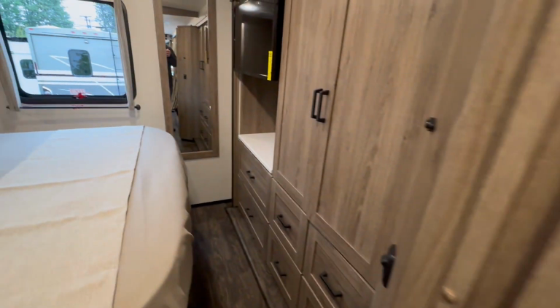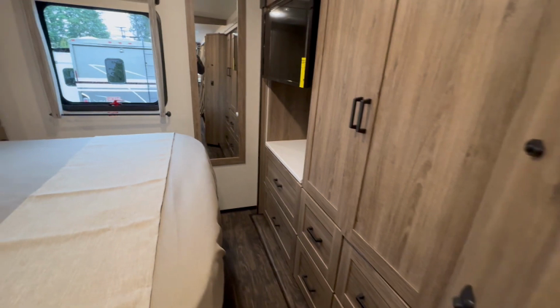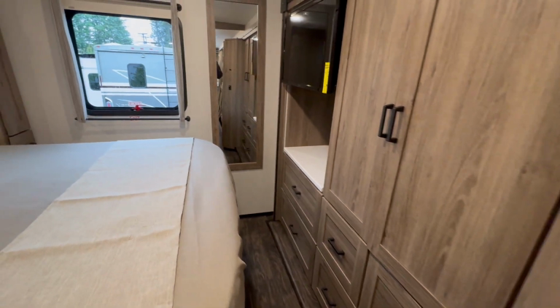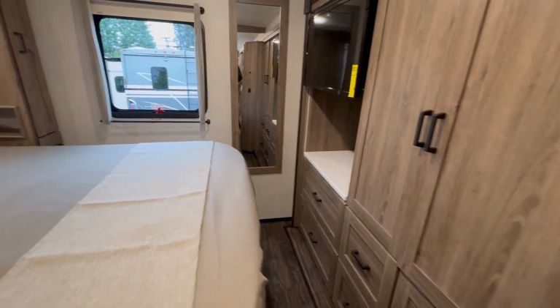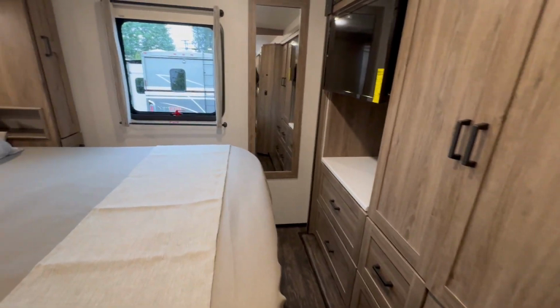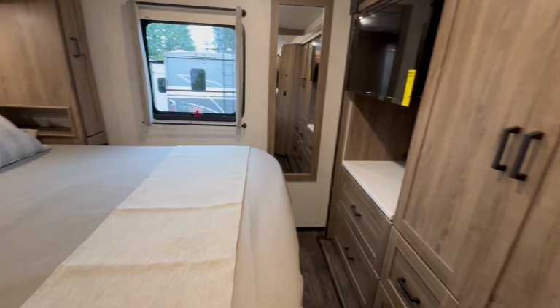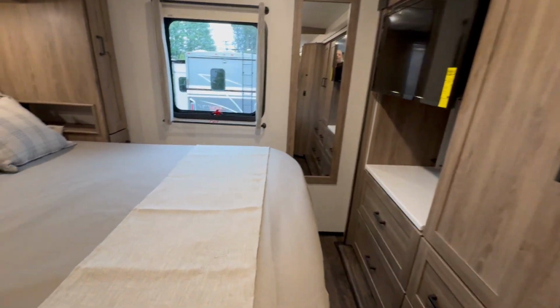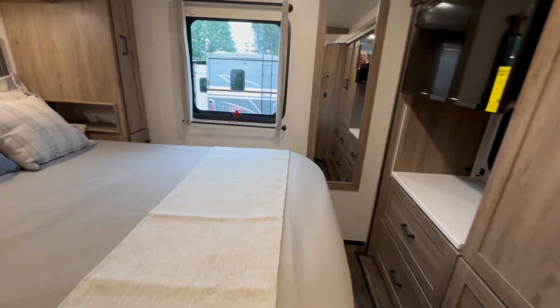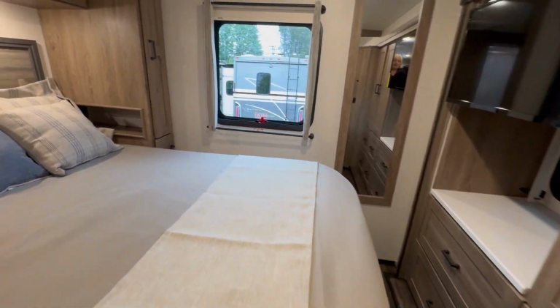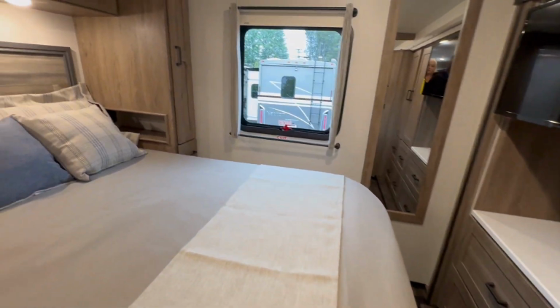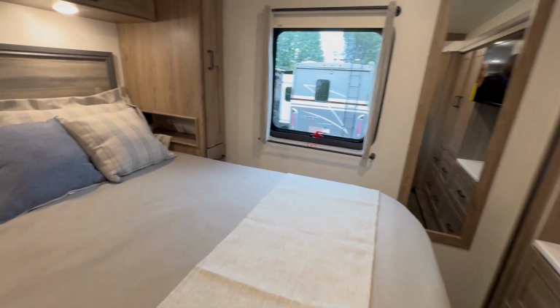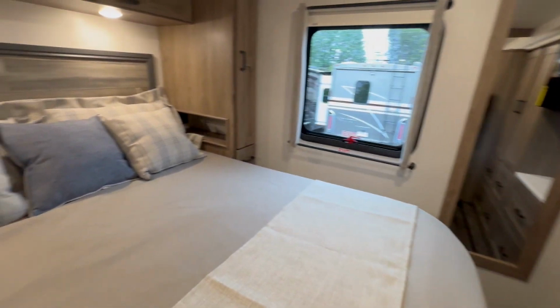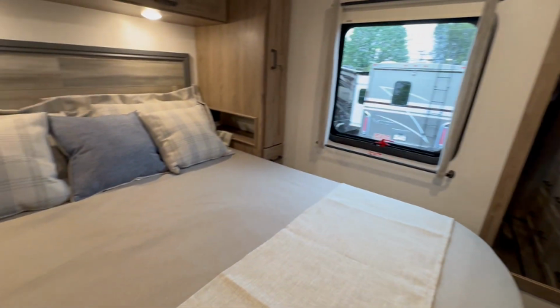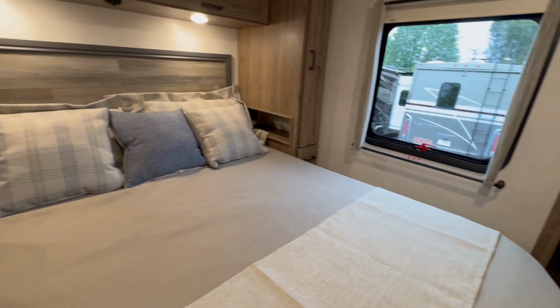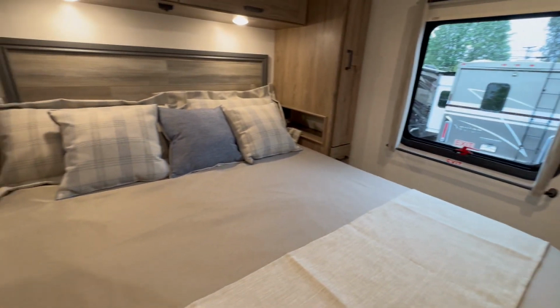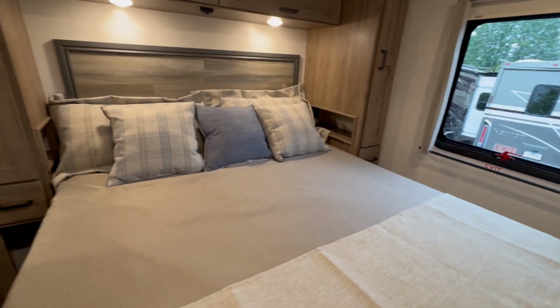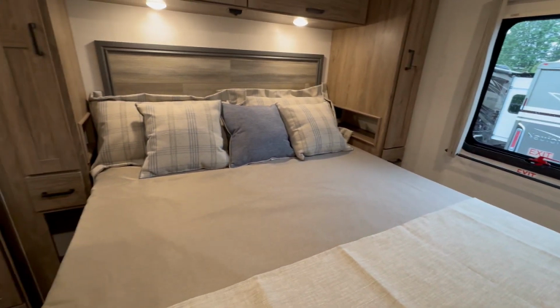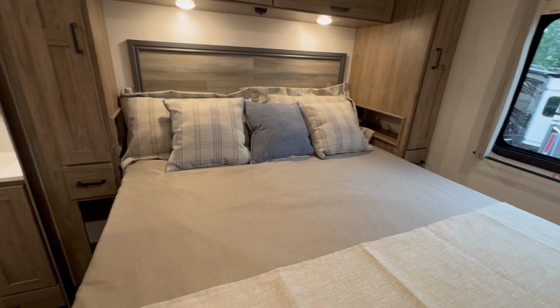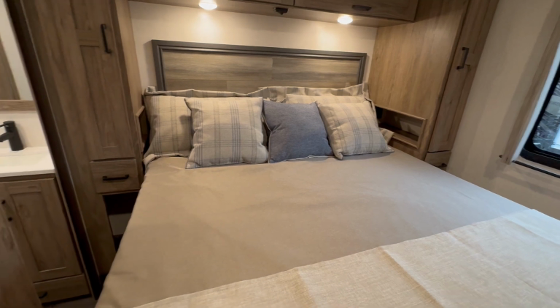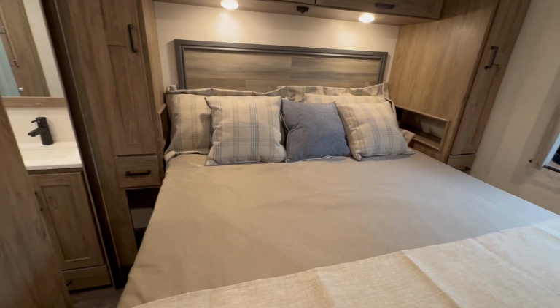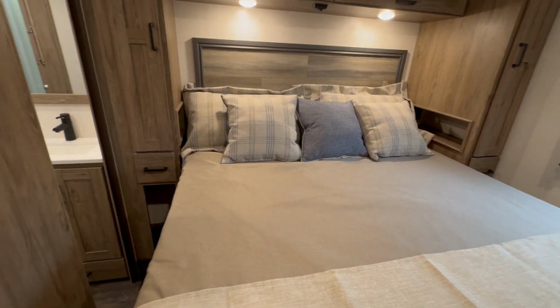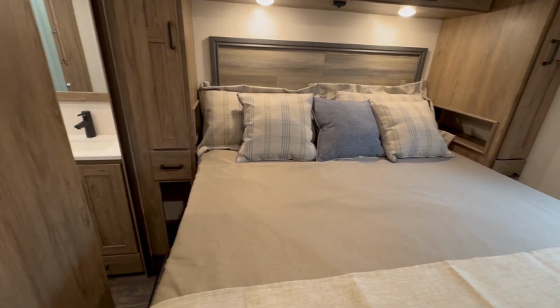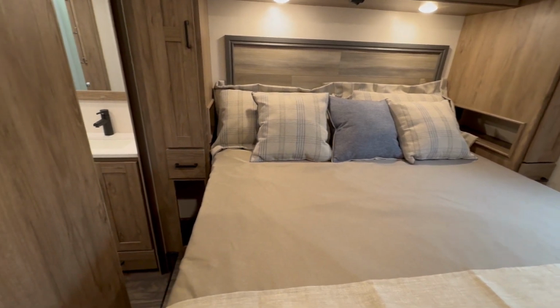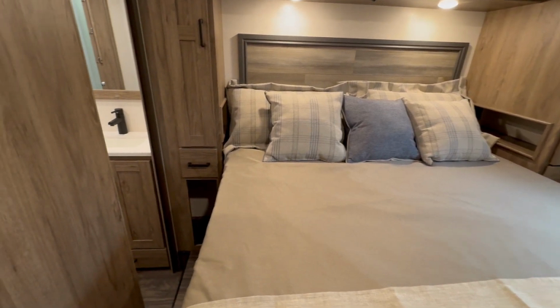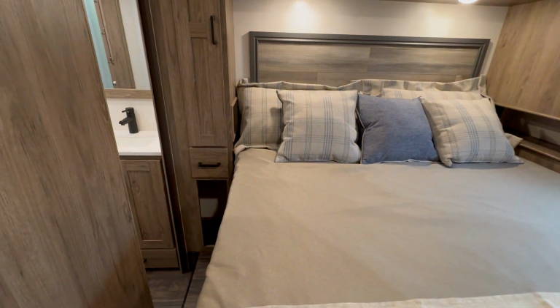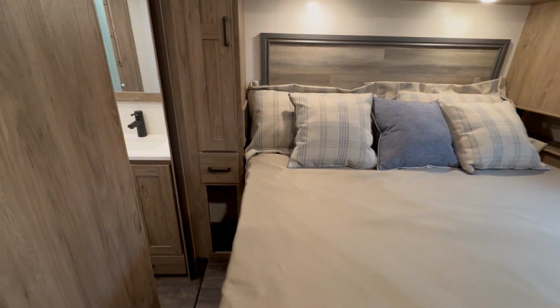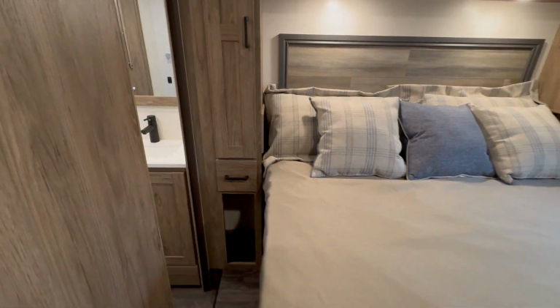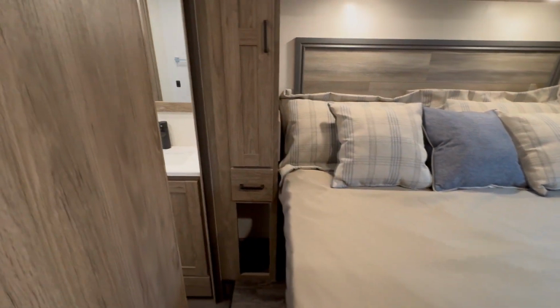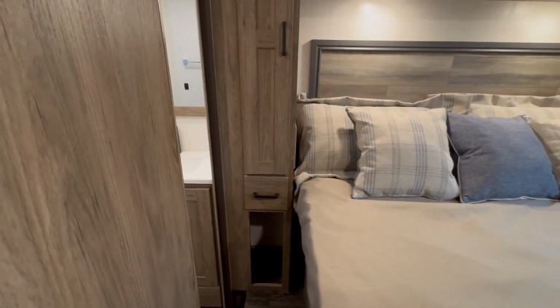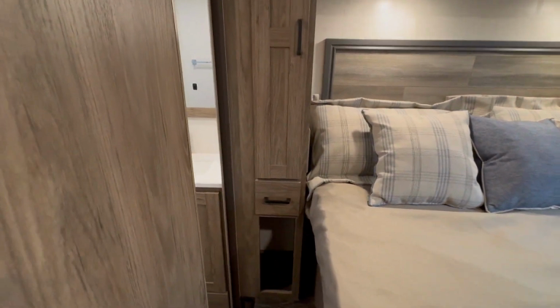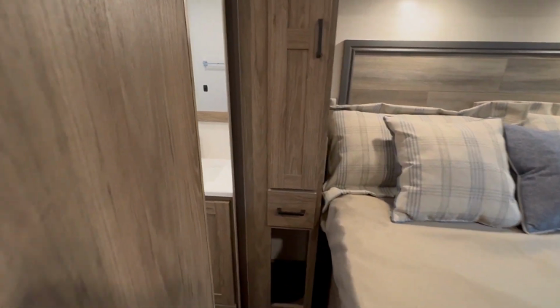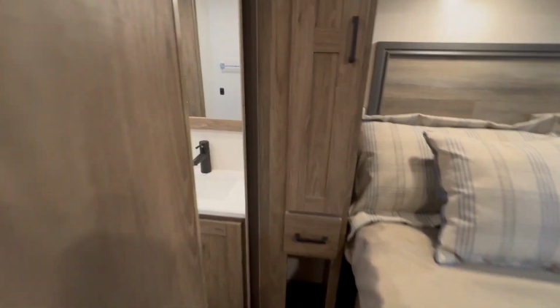And then as you travel into the back, you've got your walk-around queen bed. You have a television back here, wonderful storage, and a true pocket door to kind of separate you from this area.